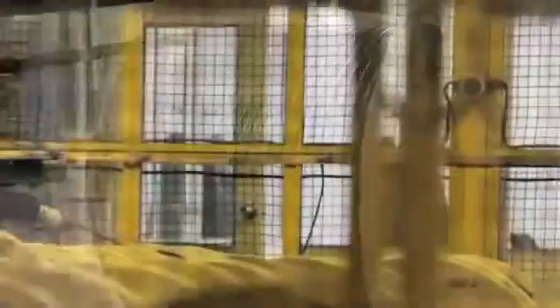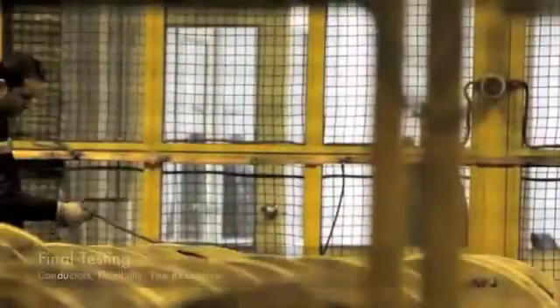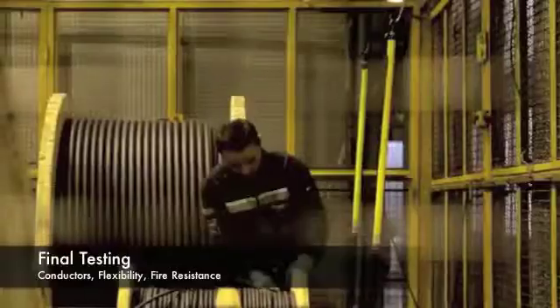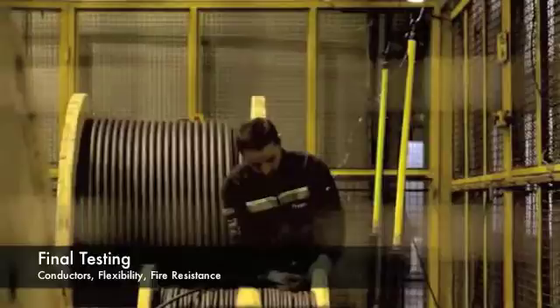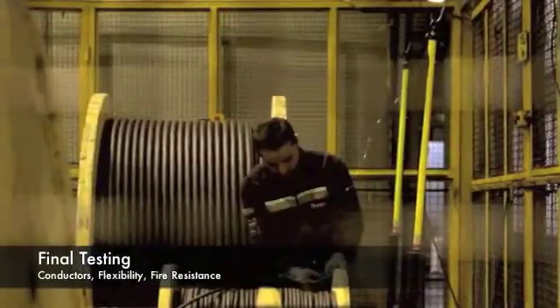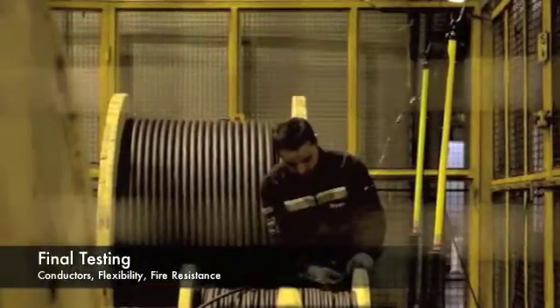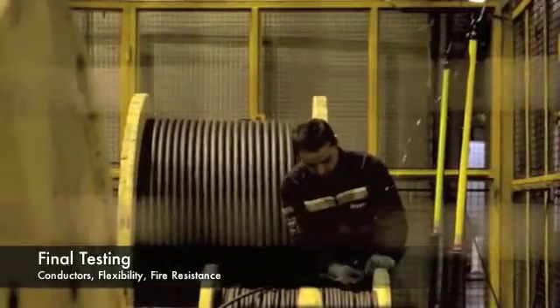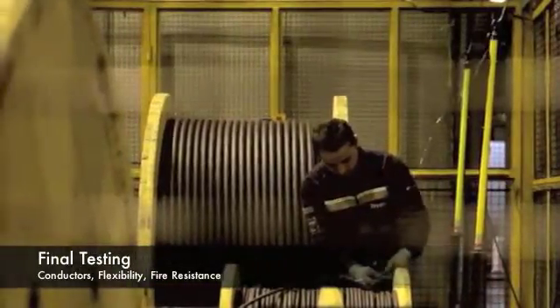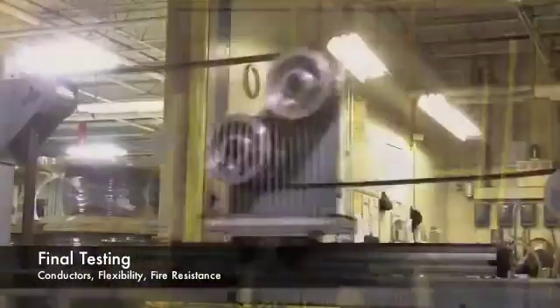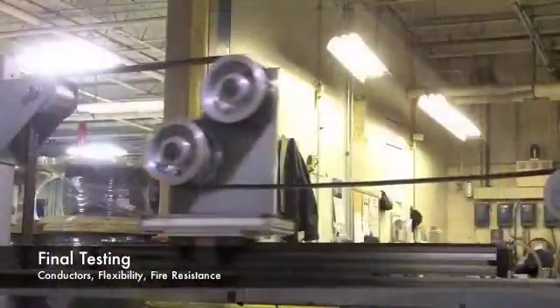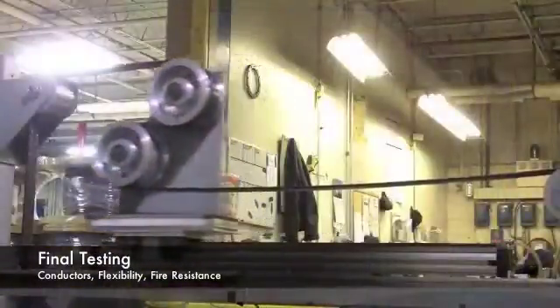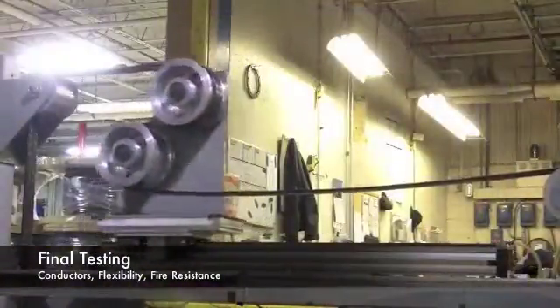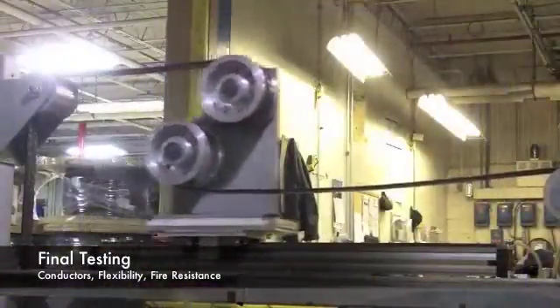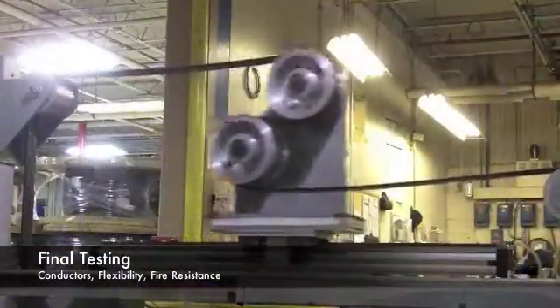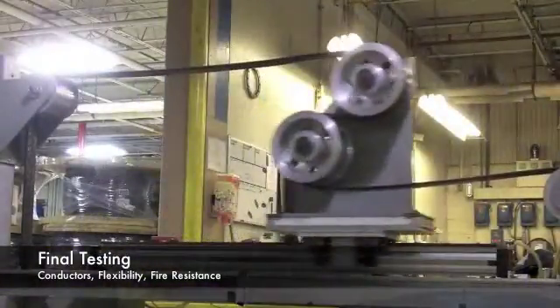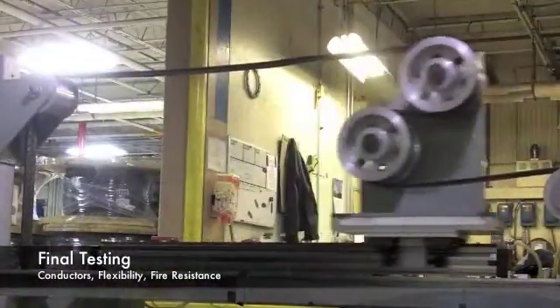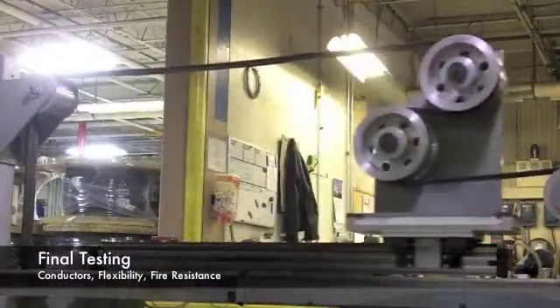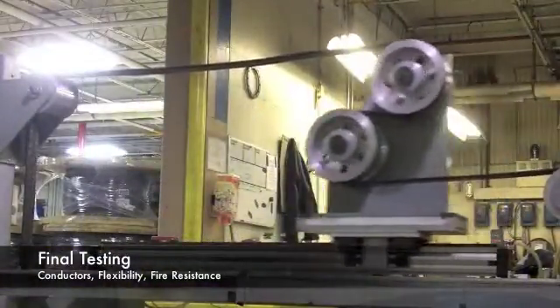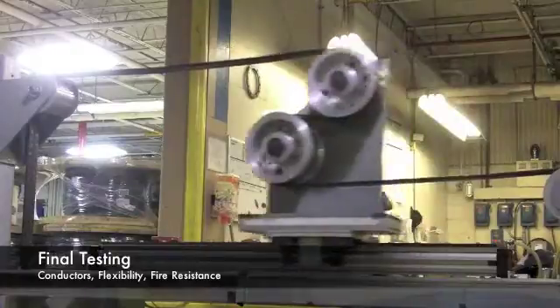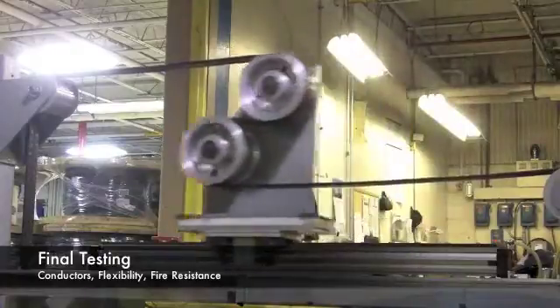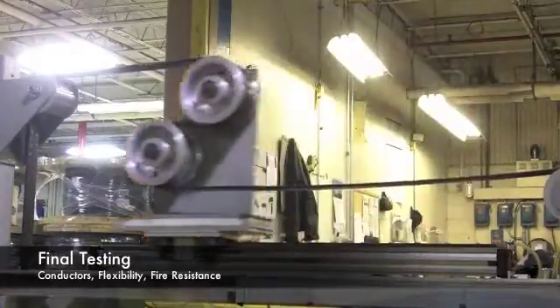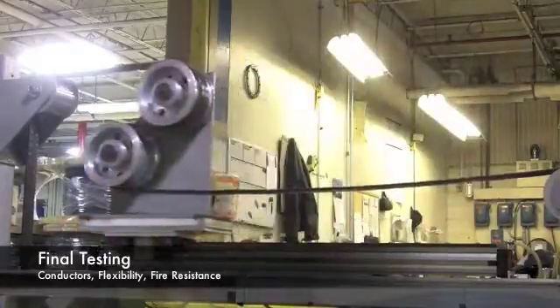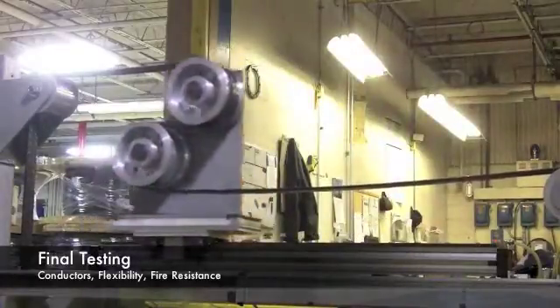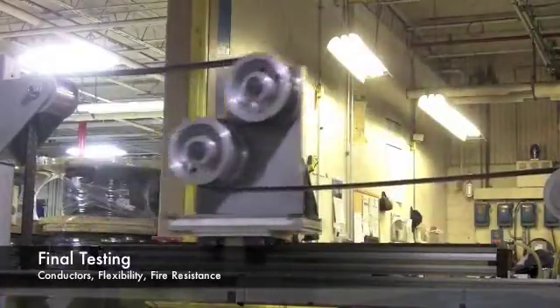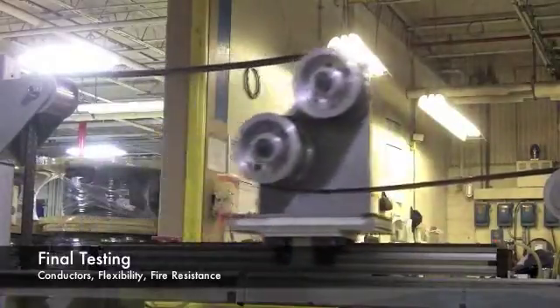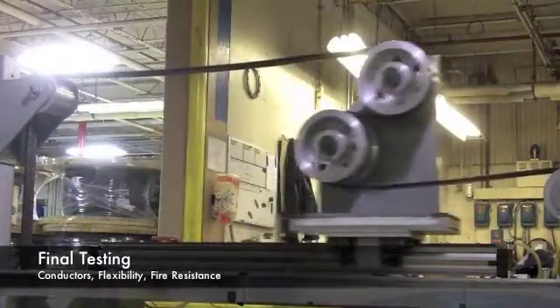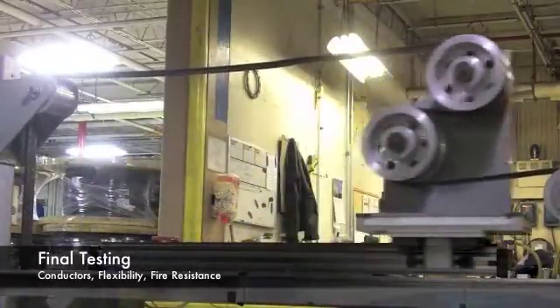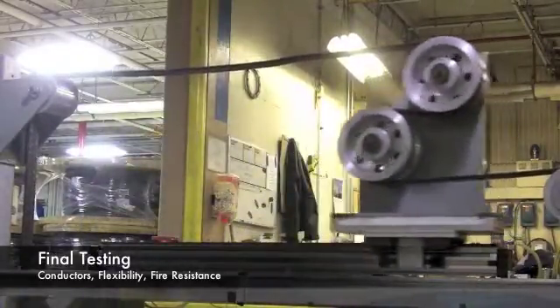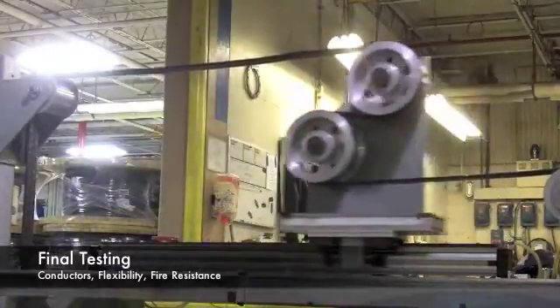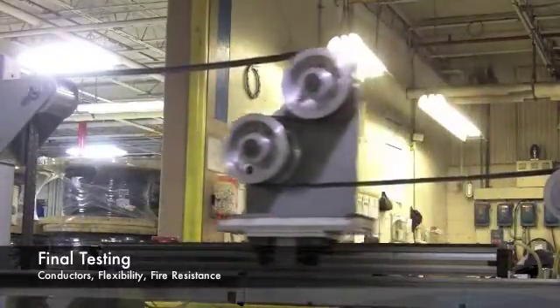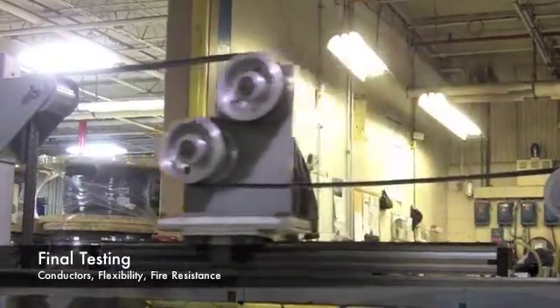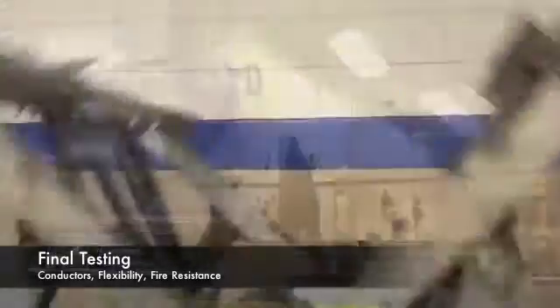All finished cable is tested to ensure compliance with Draka's quality standards. In addition, cable samples endure life-cycle testing to verify long-term cable performance.